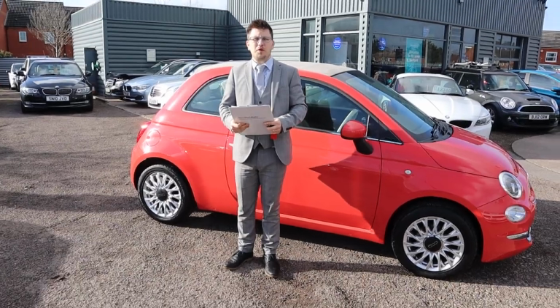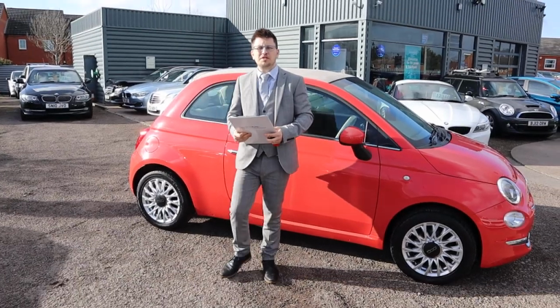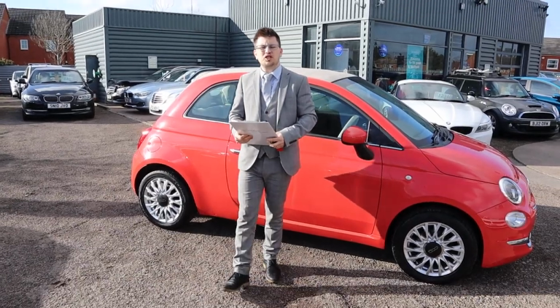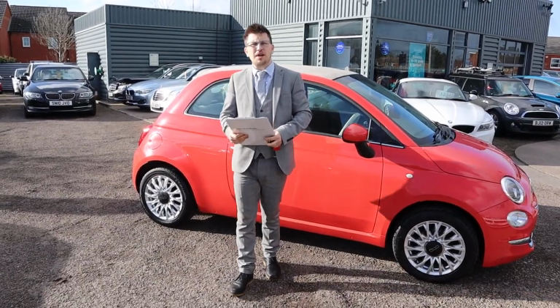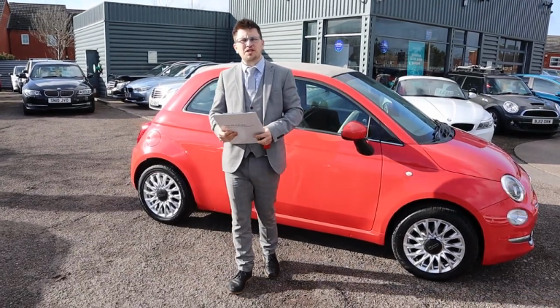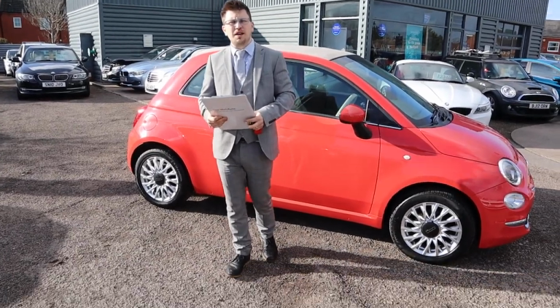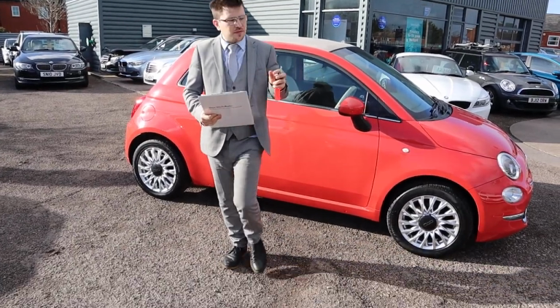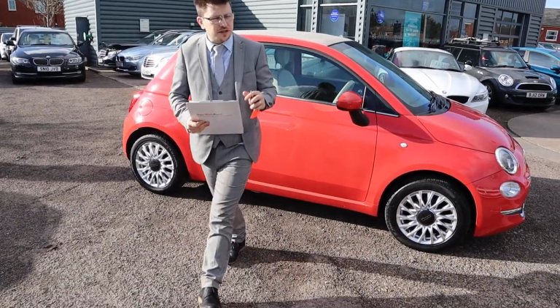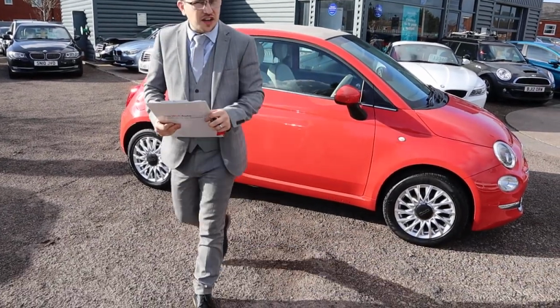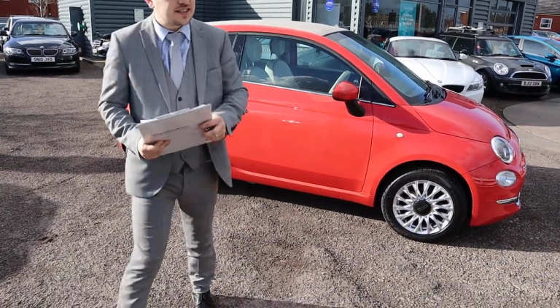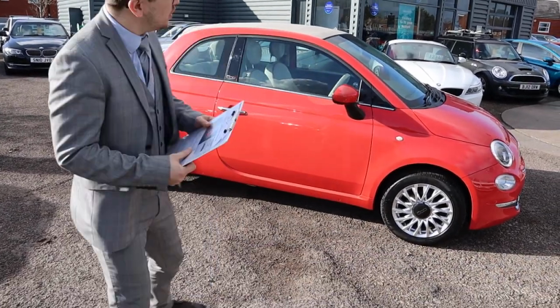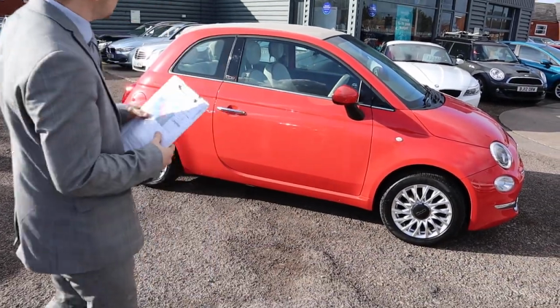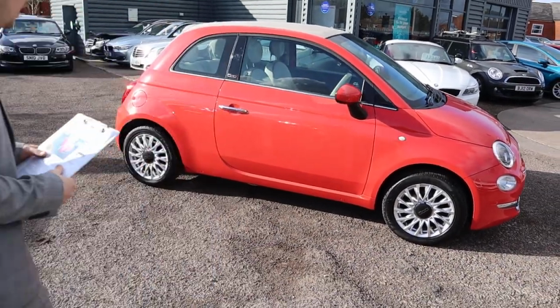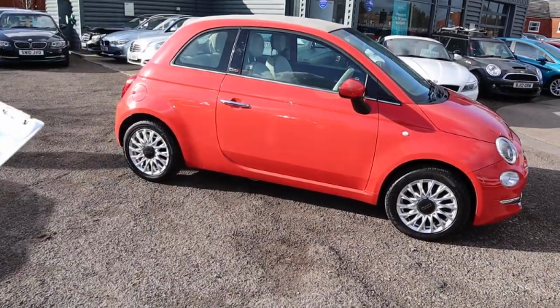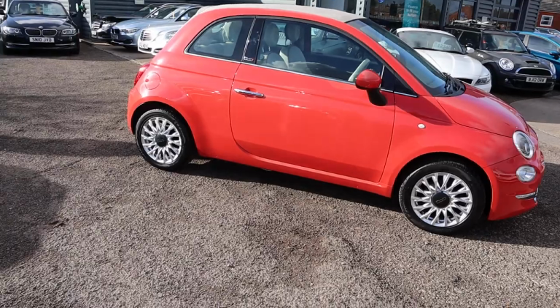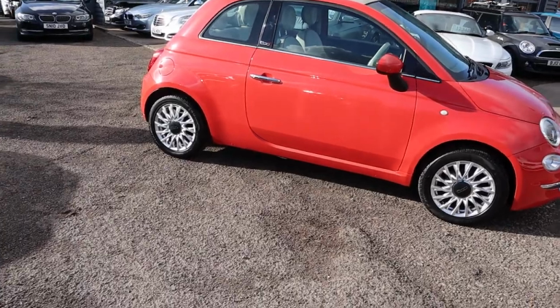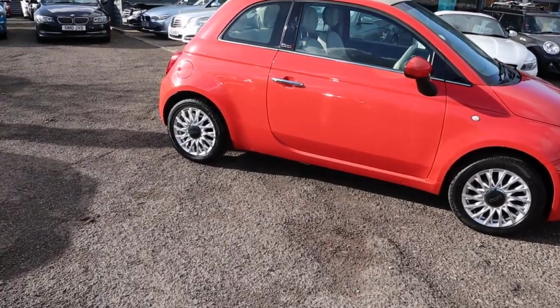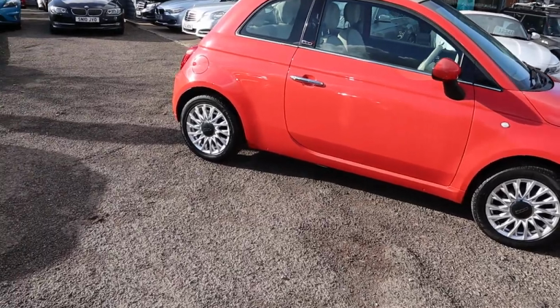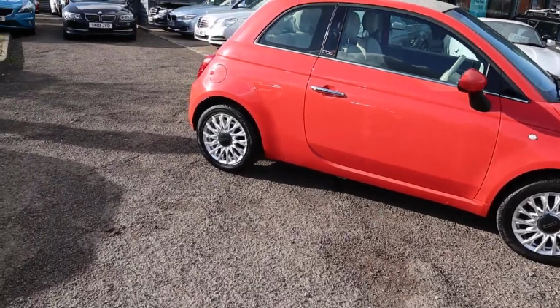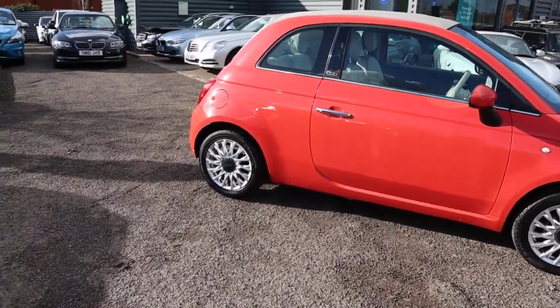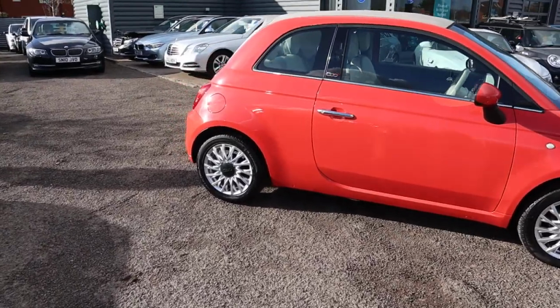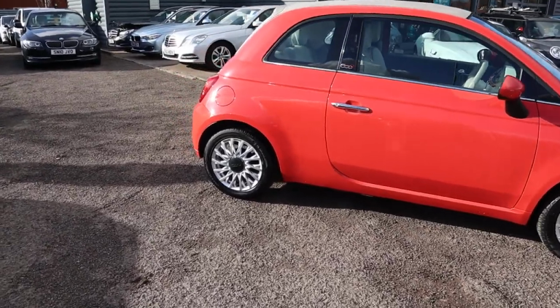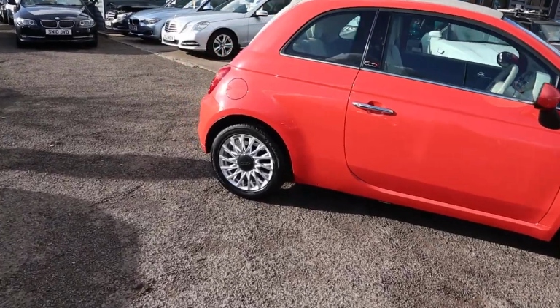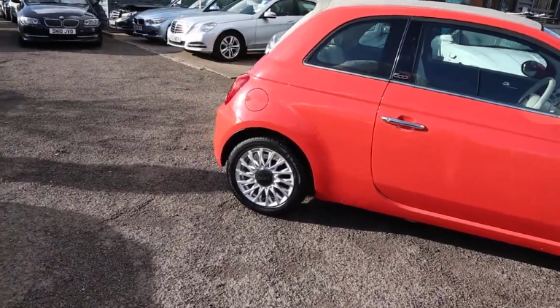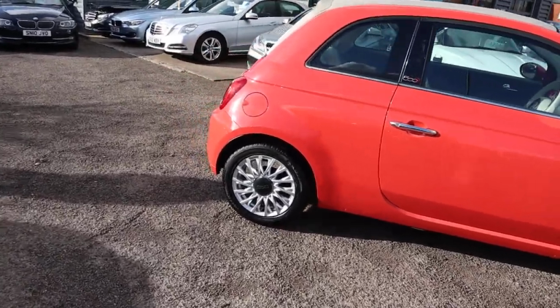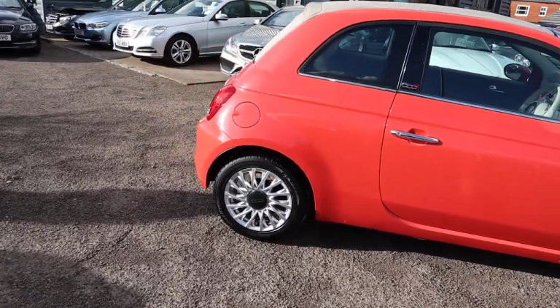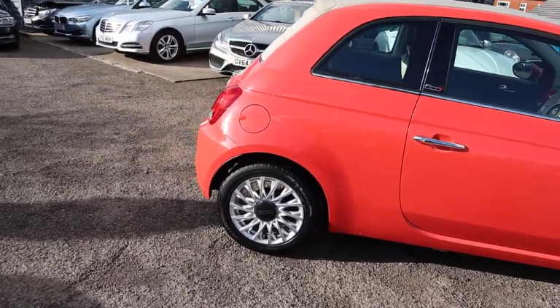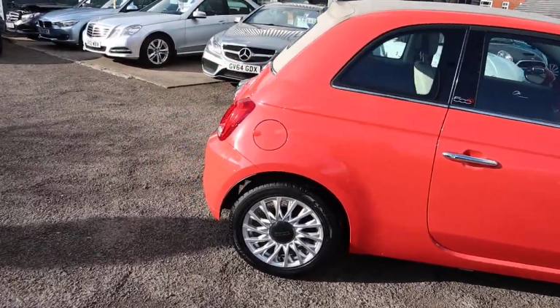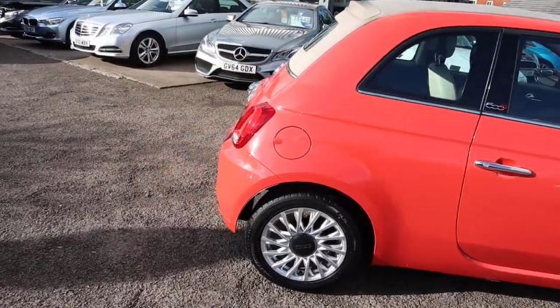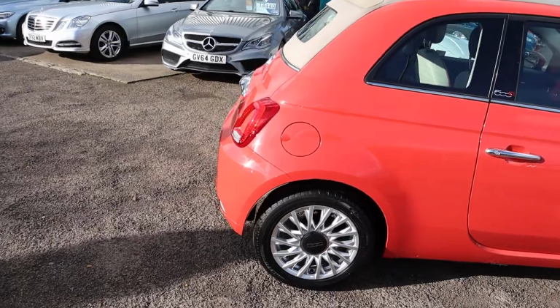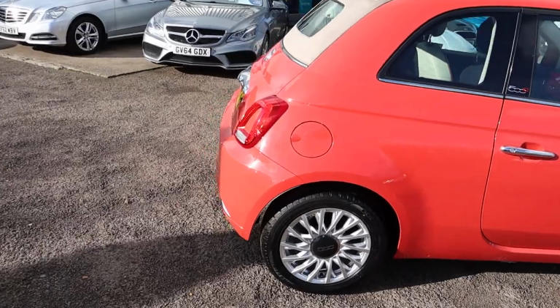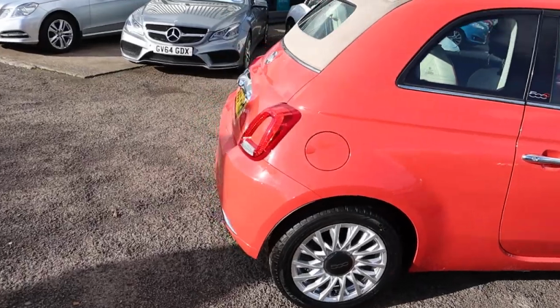Welcome to Country Car, my name's Tom. Brand new to stock is this gorgeous Fiat 500. I'm going to give you a walk around it today, show you a few of the features and the general condition of it.